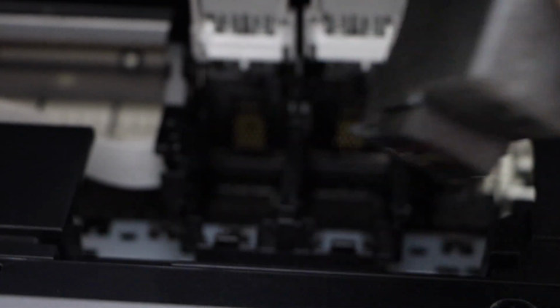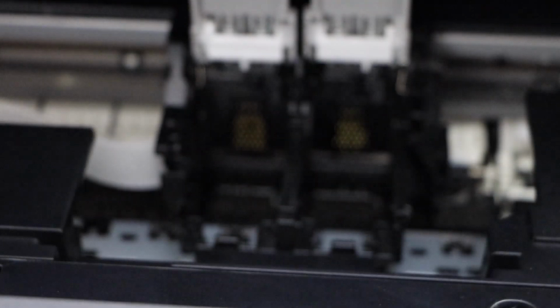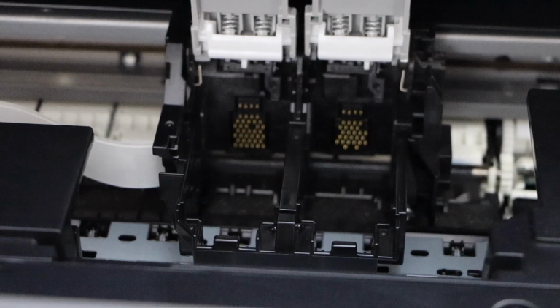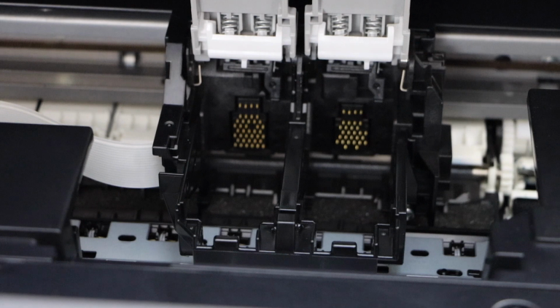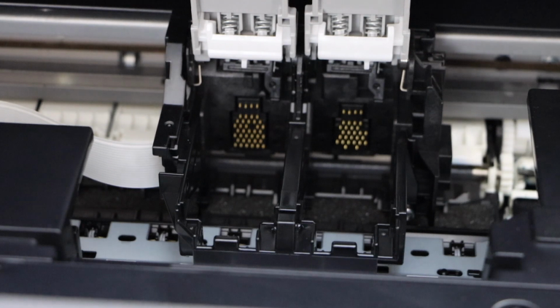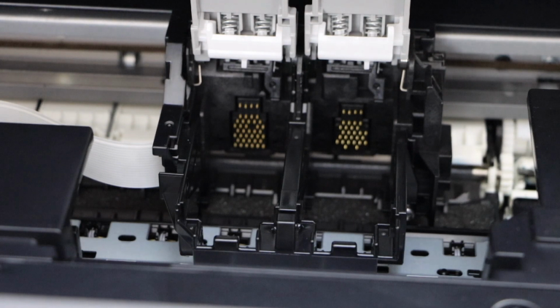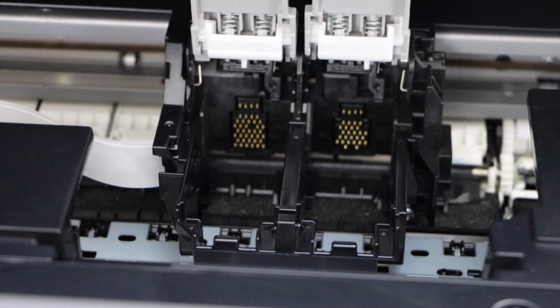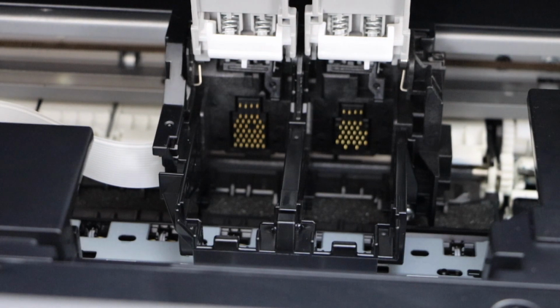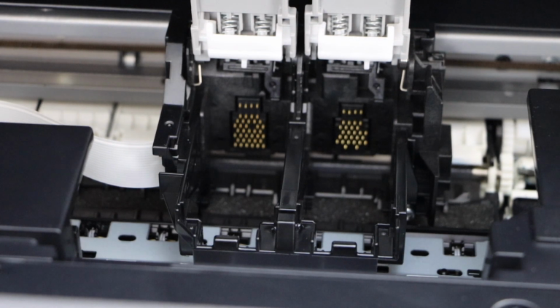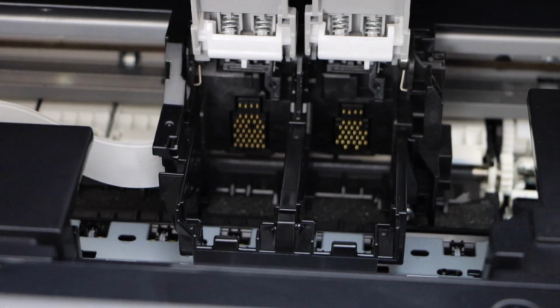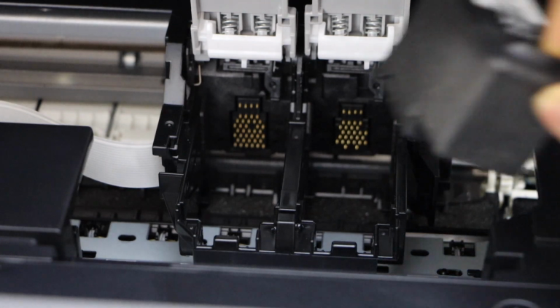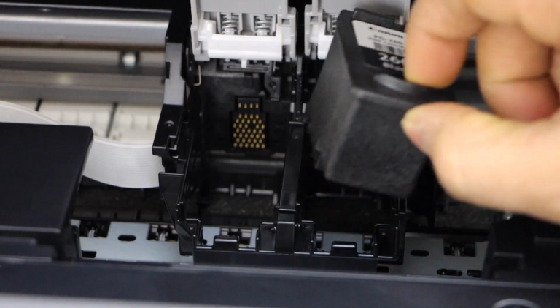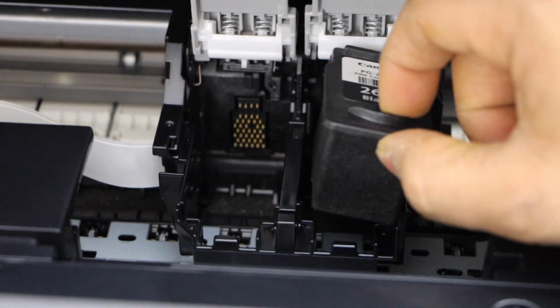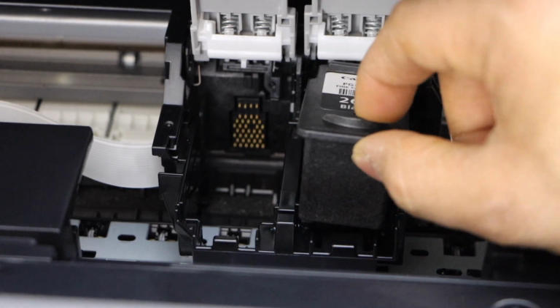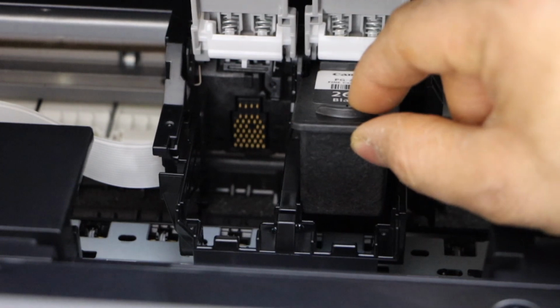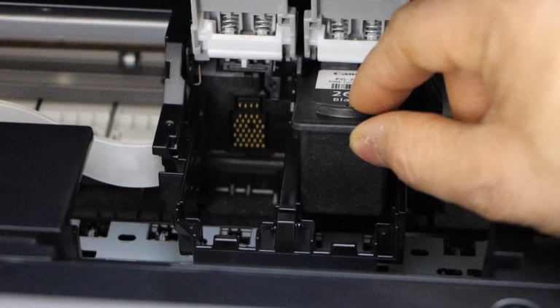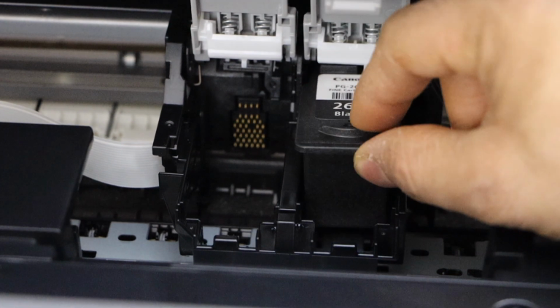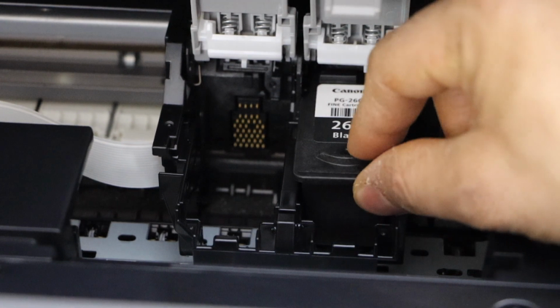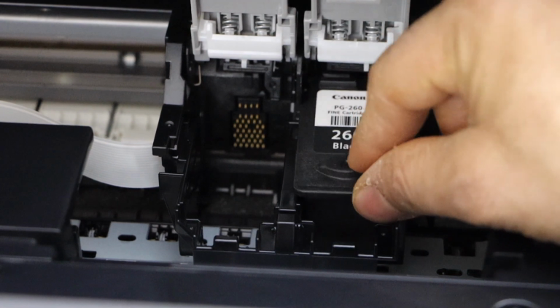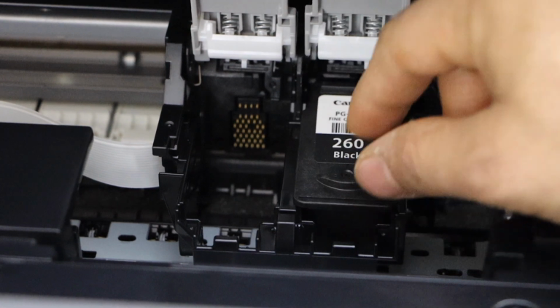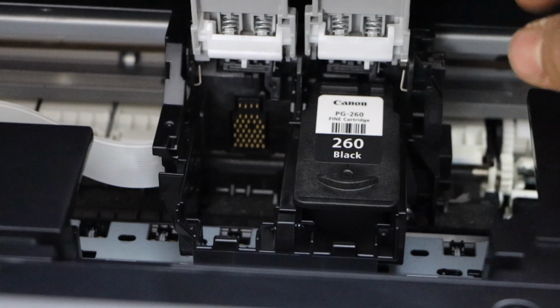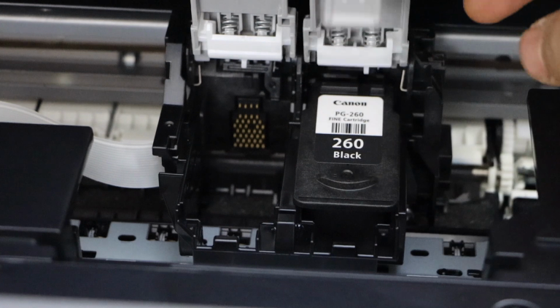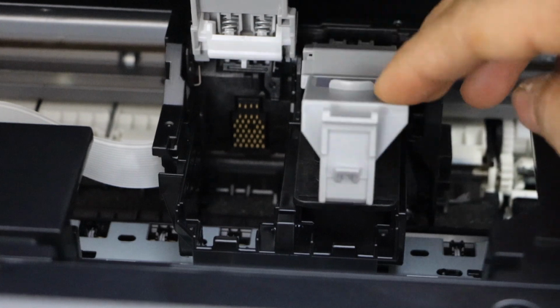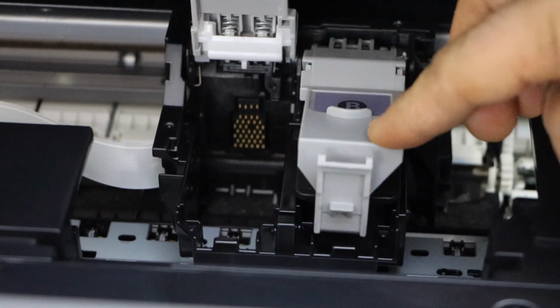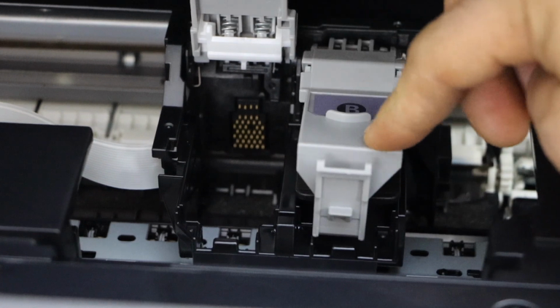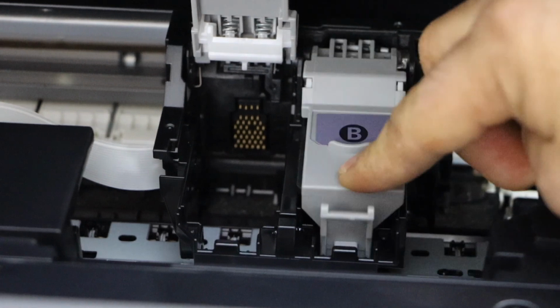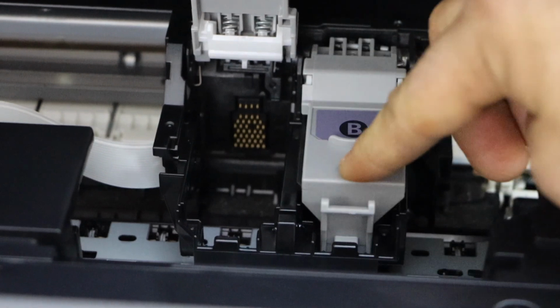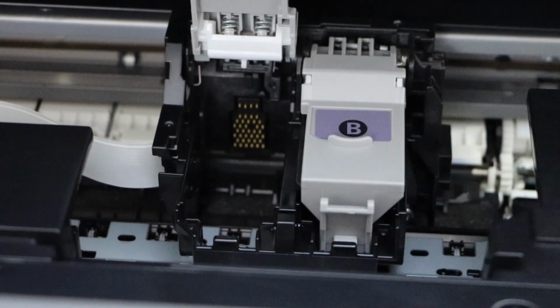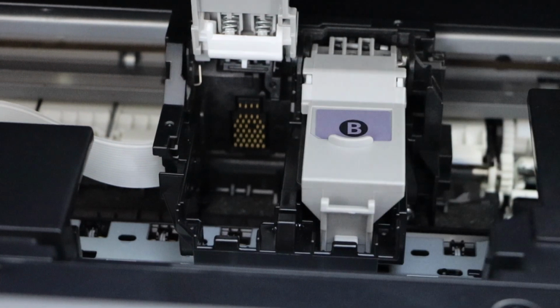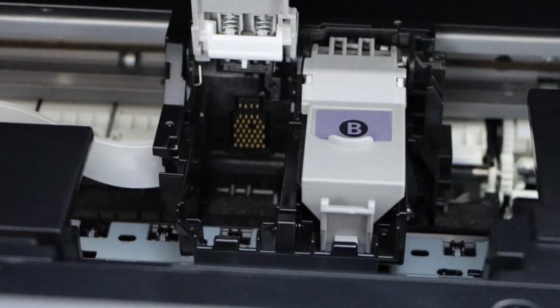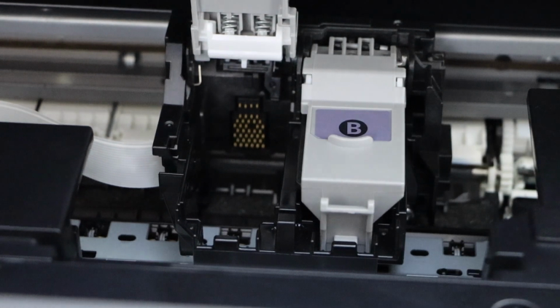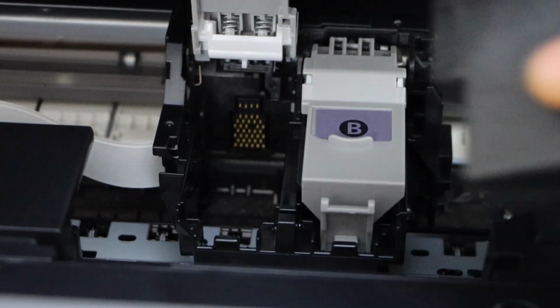Now take your new ink cartridge. The black is here, so slide it in and it will just settle here. Press it and it will lock the ink cartridge.